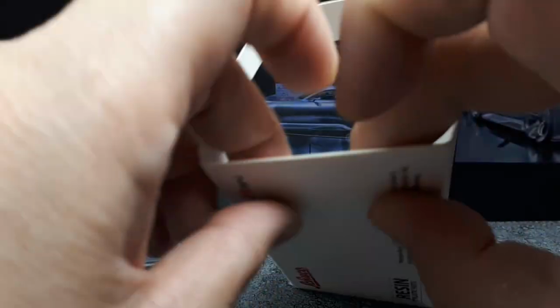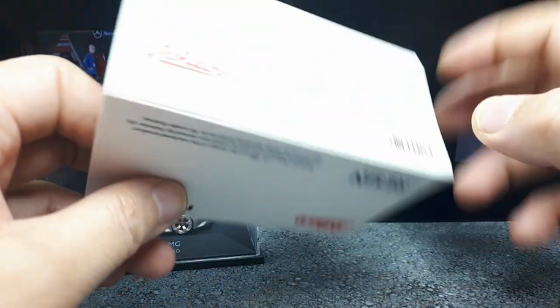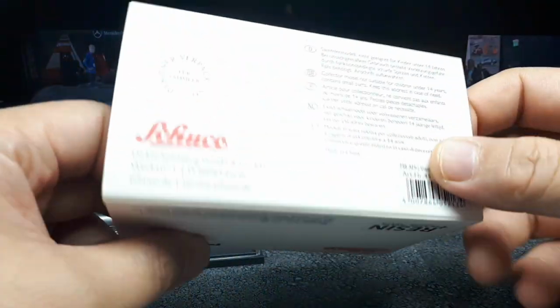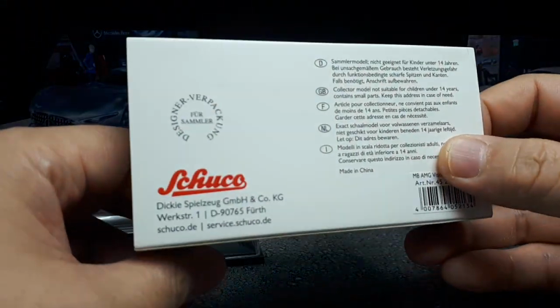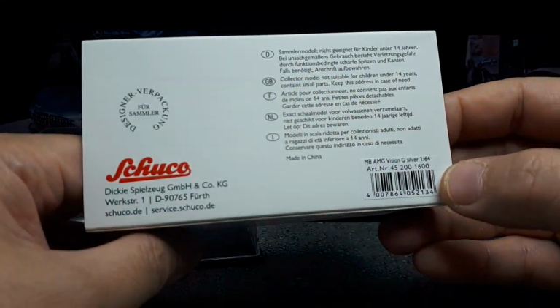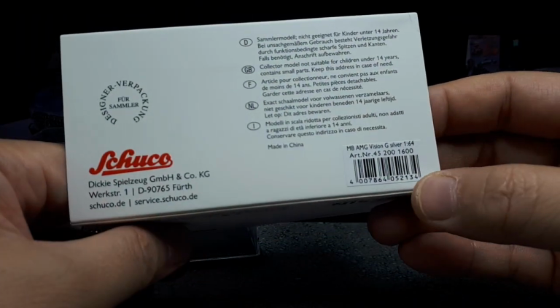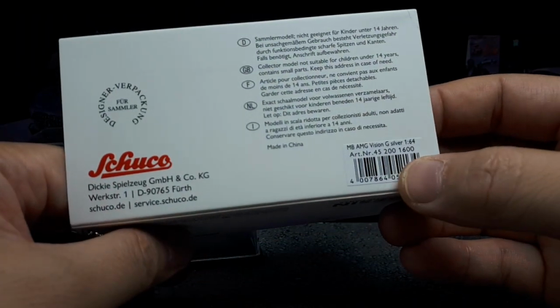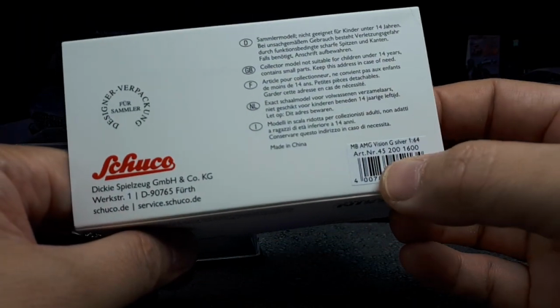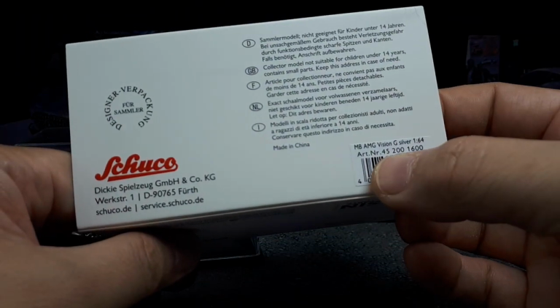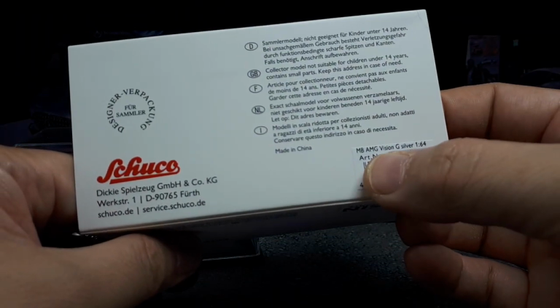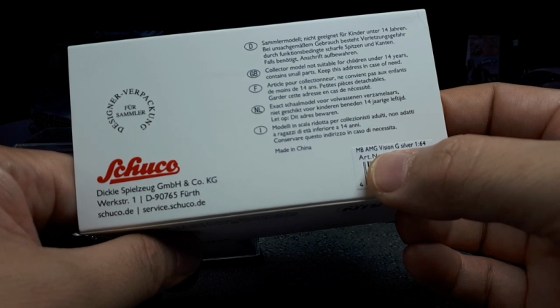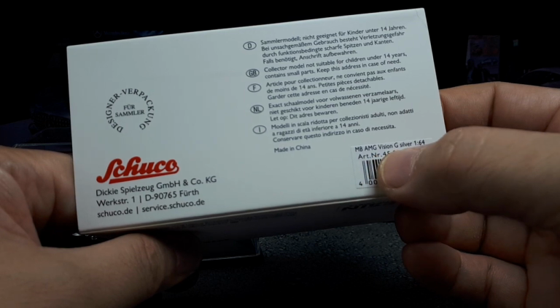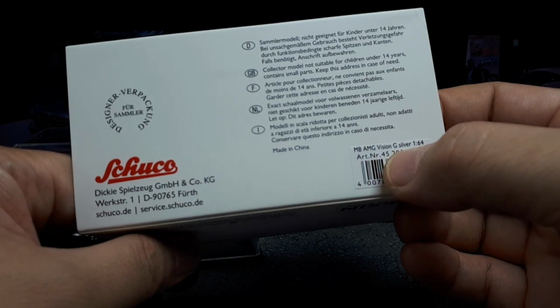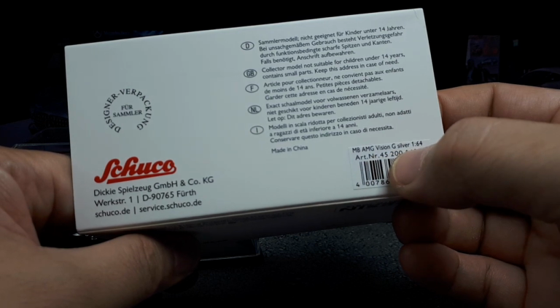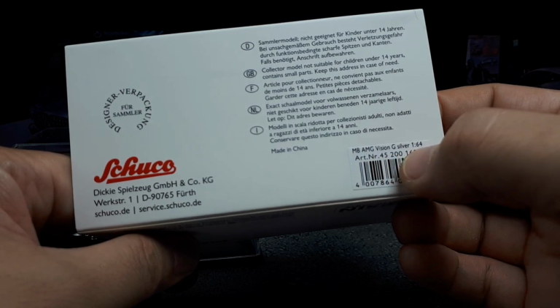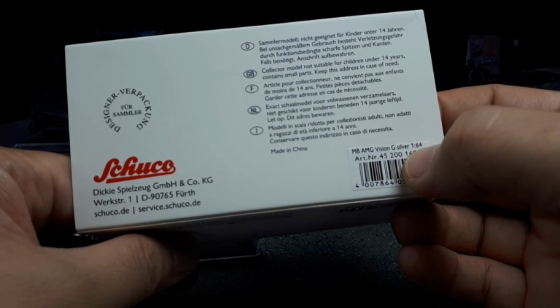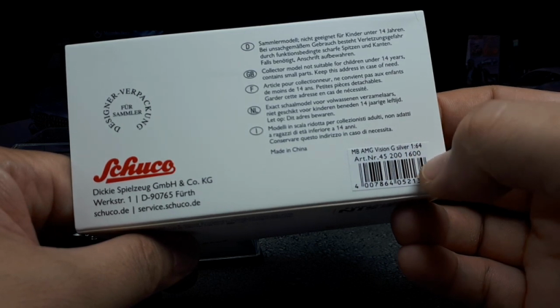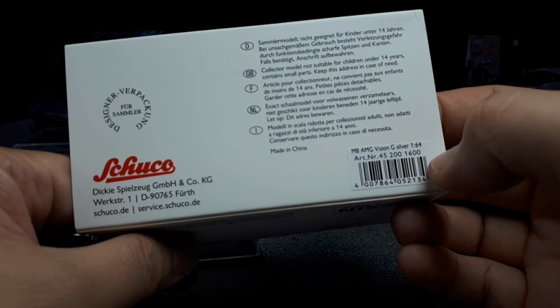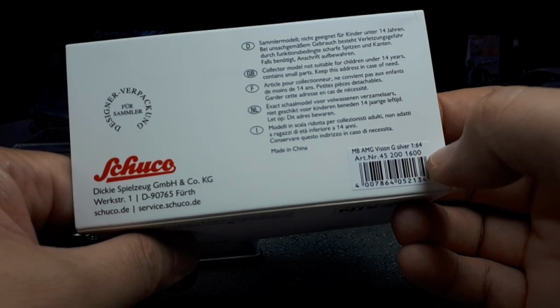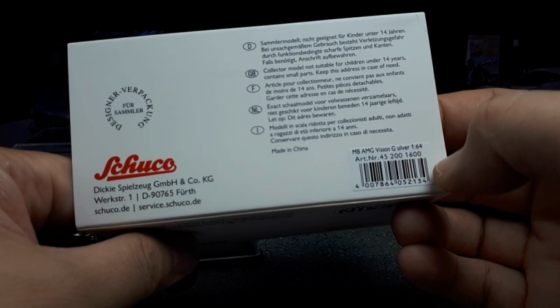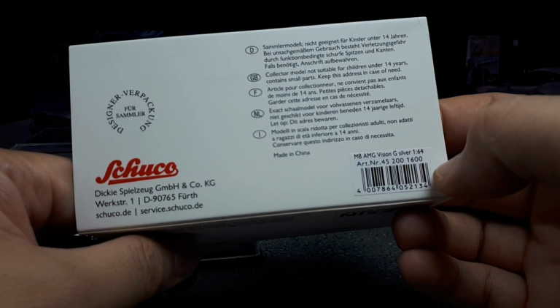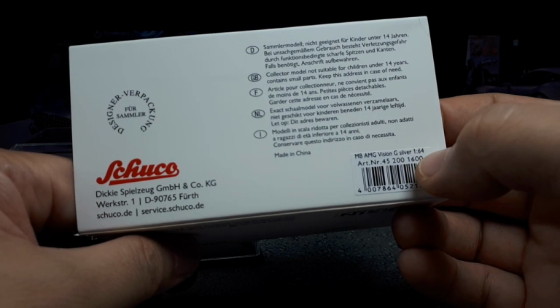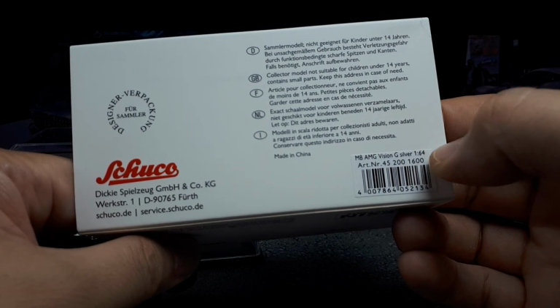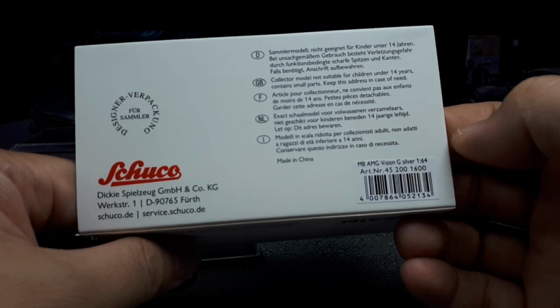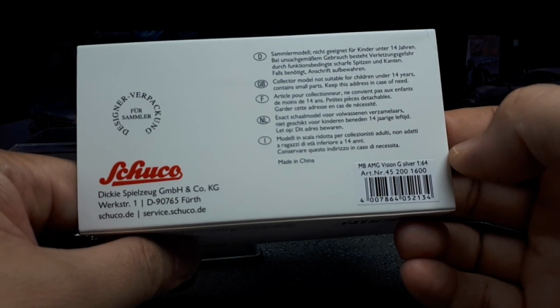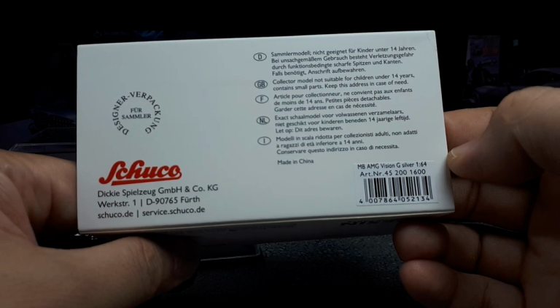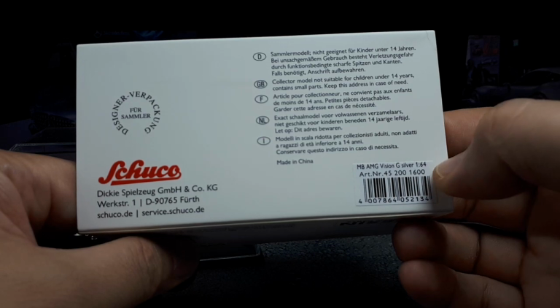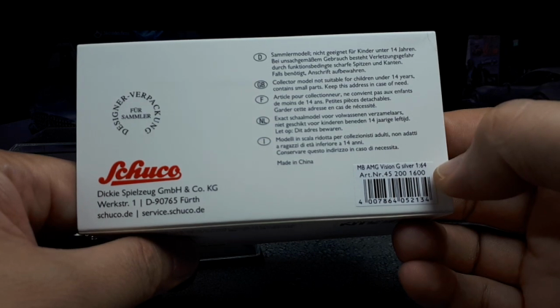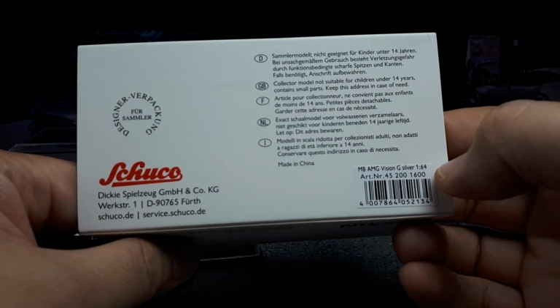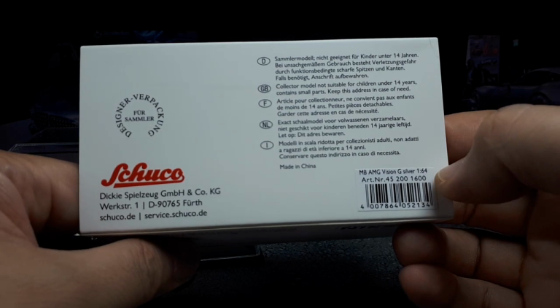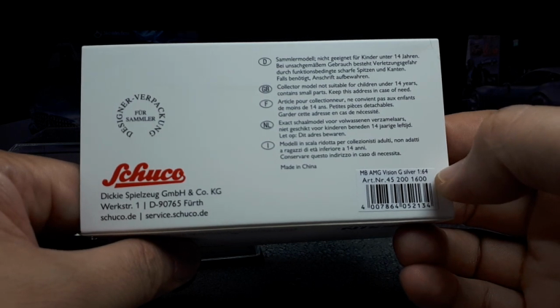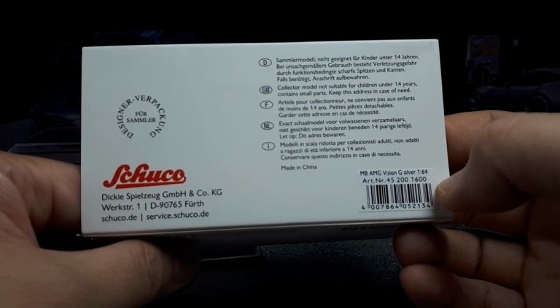This is officially licensed by Mercedes, and it's officially called the AMG Vision Gran Turismo Silver in 1/64. They had other versions — black and I think a dark charcoal metallic or something like that.